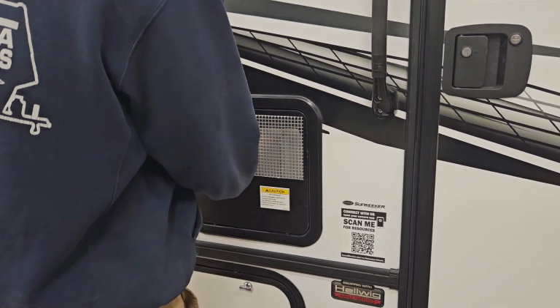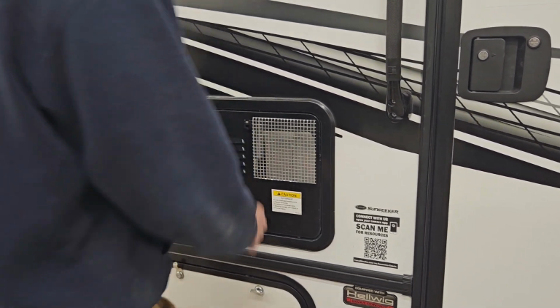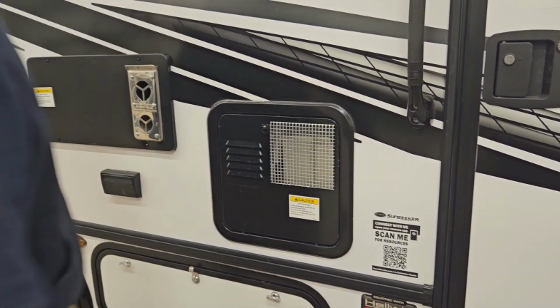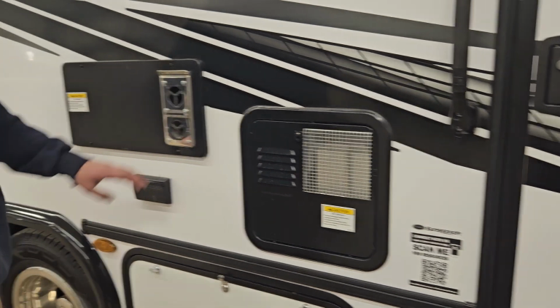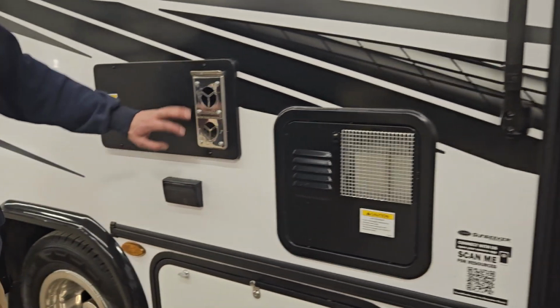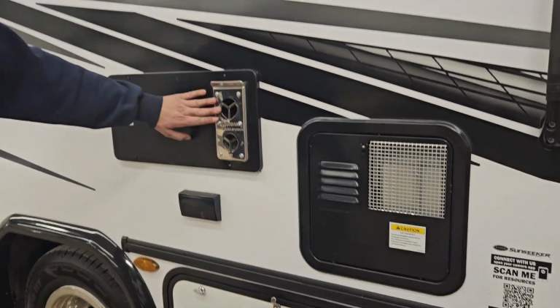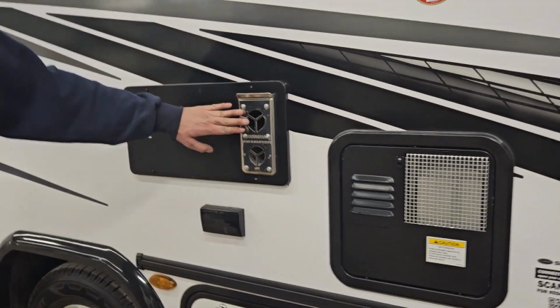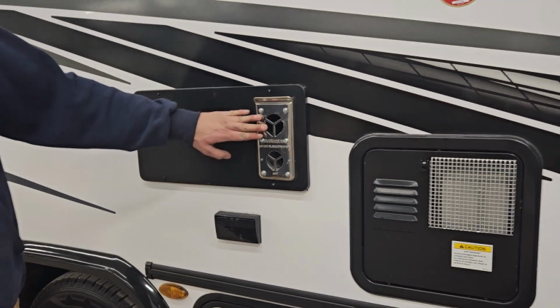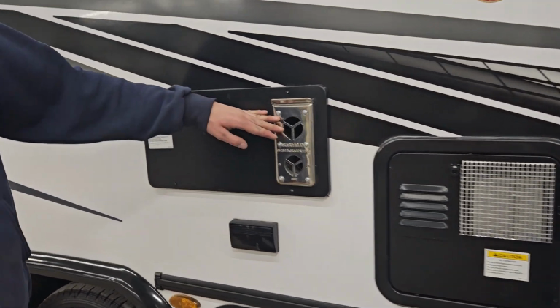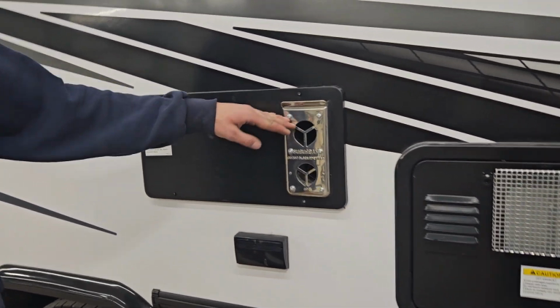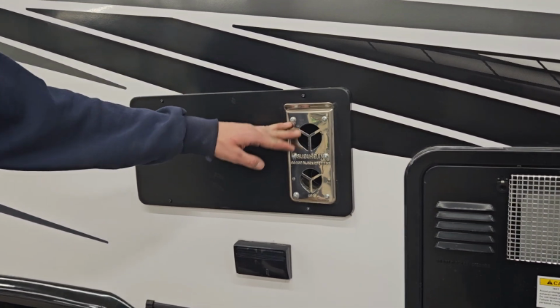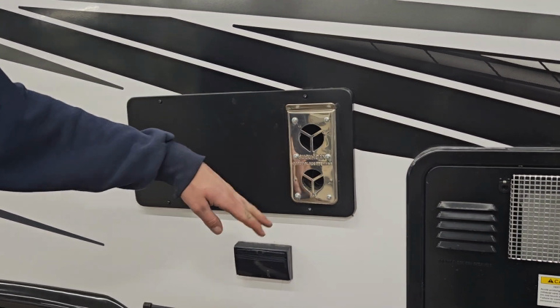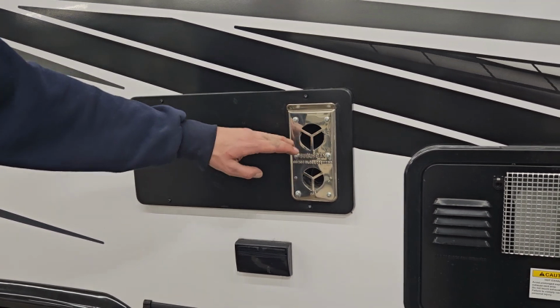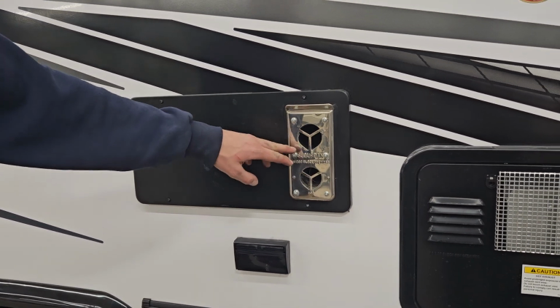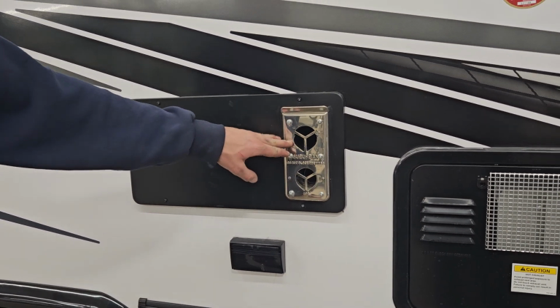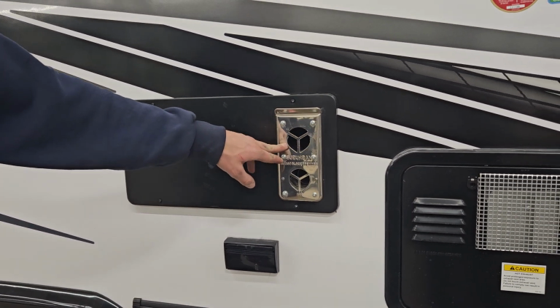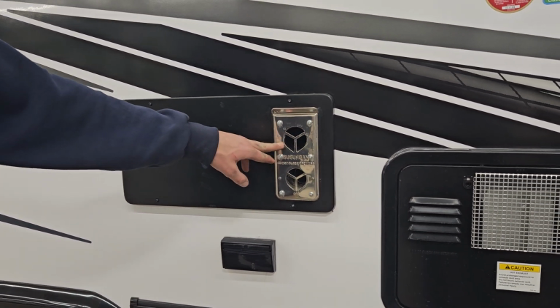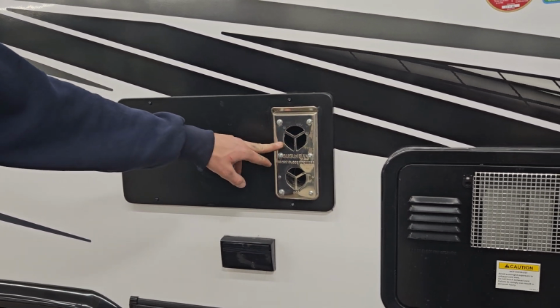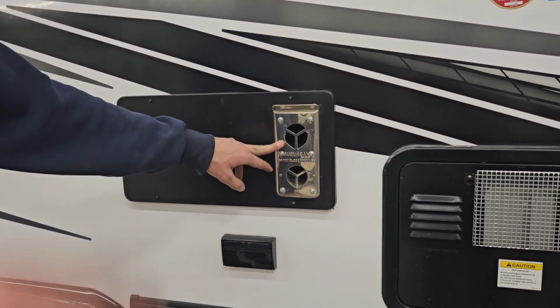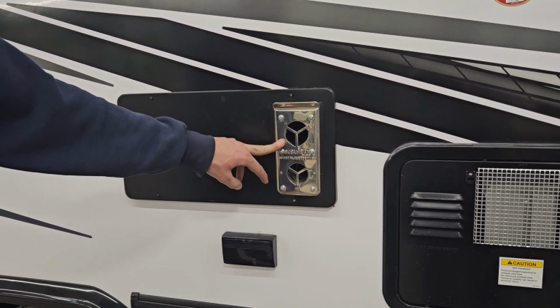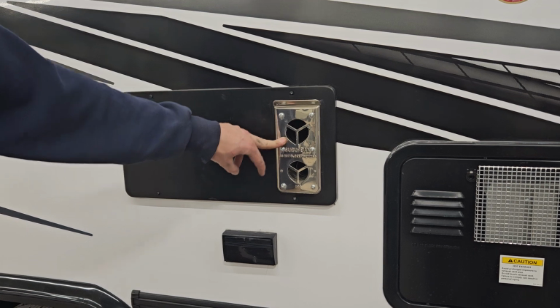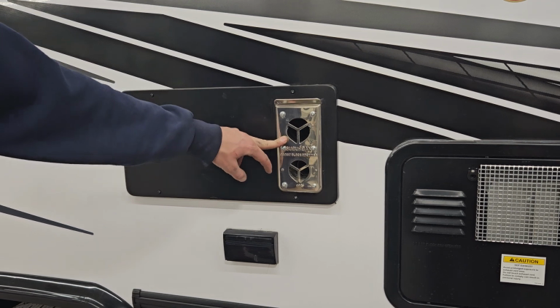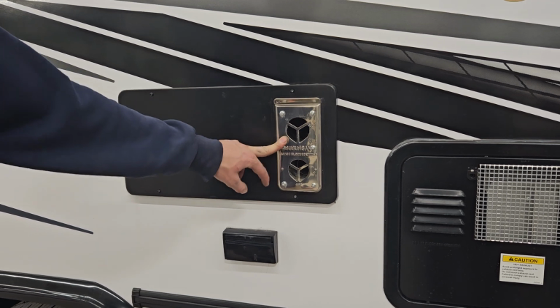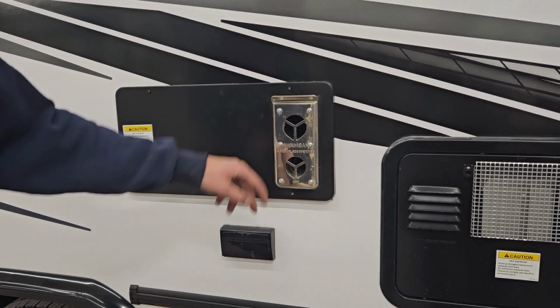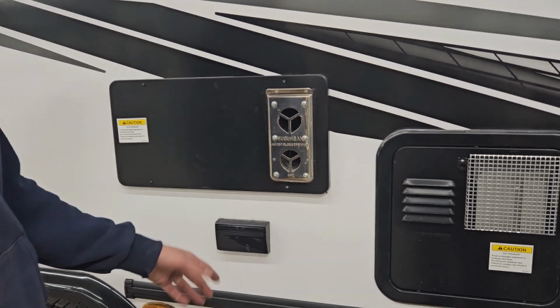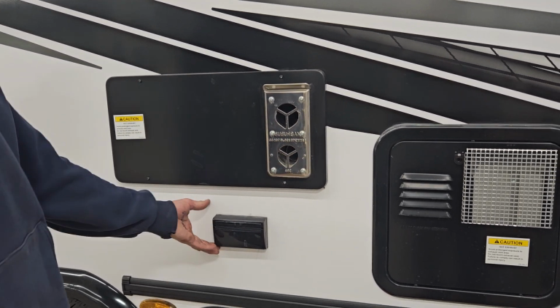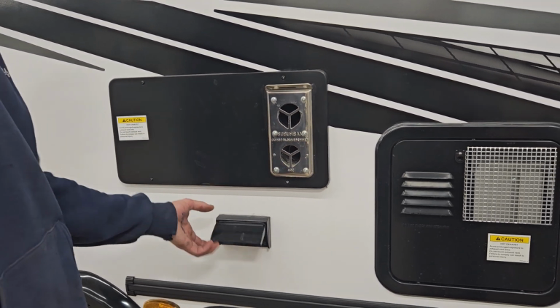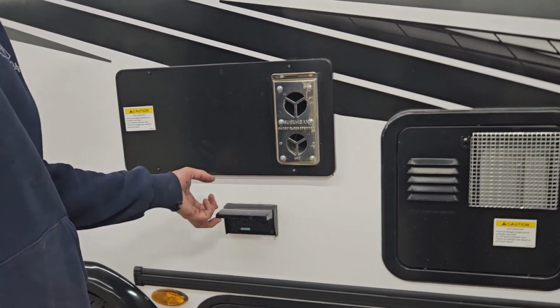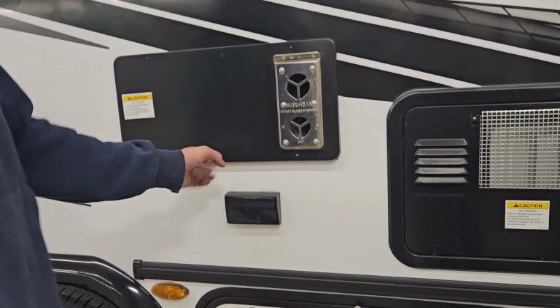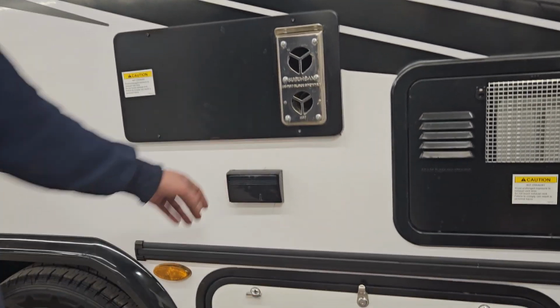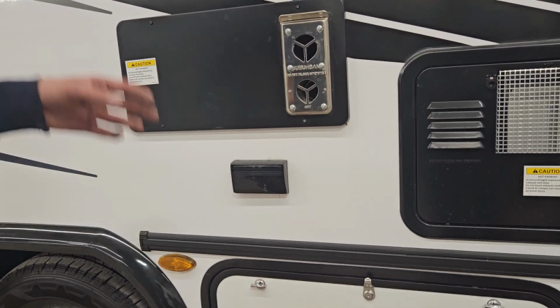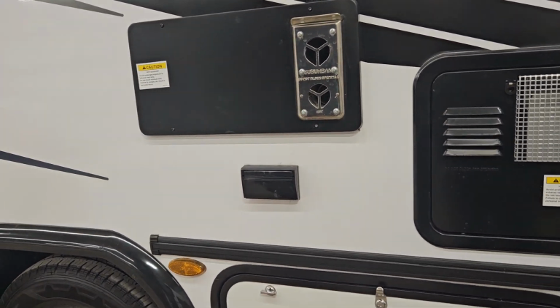Right next to that is your furnace exhaust. Whenever you're running that furnace, keep in mind this blows out hot air, so don't block it with anything. You also have a nice 110 outlet there.